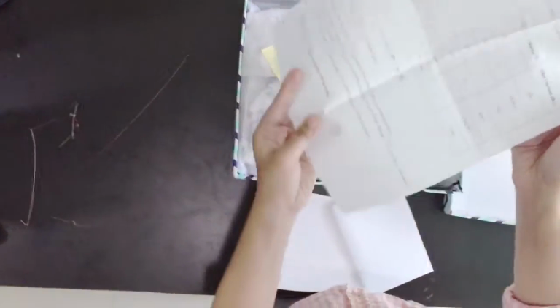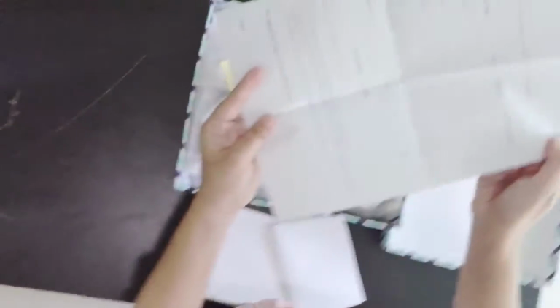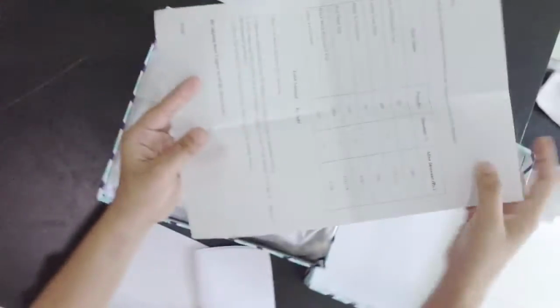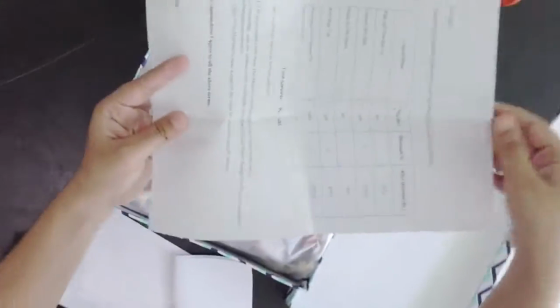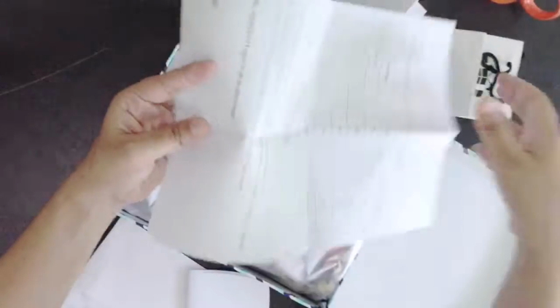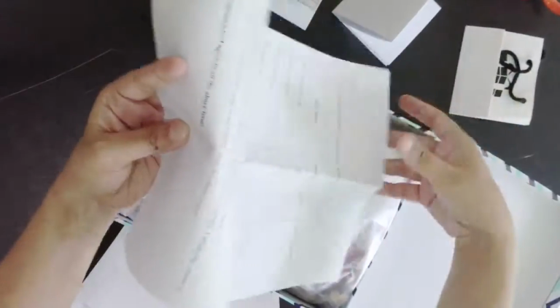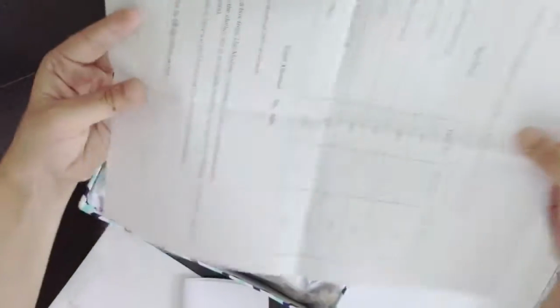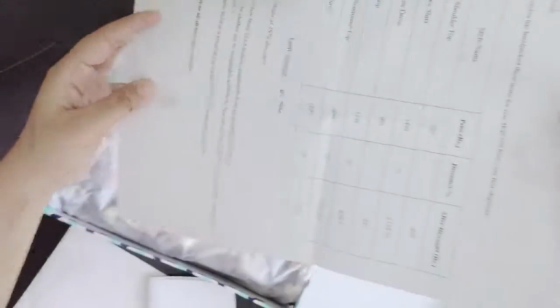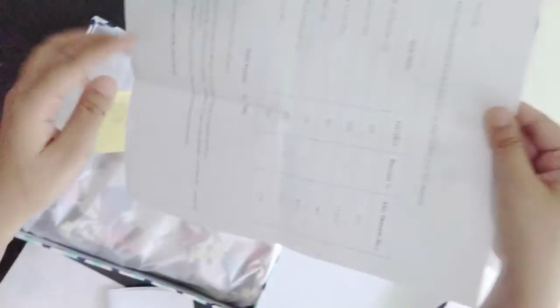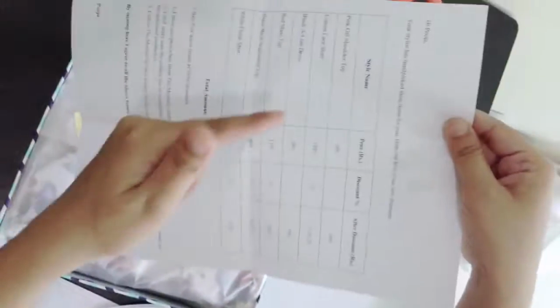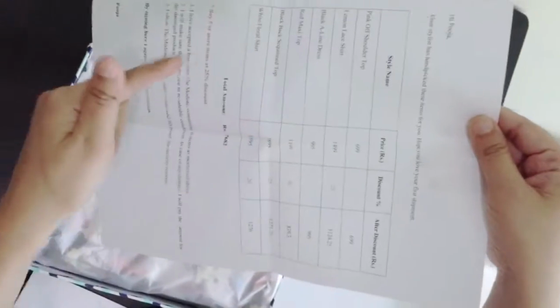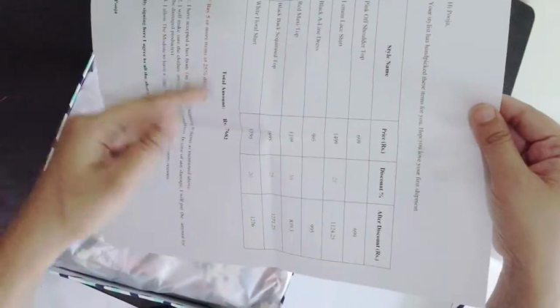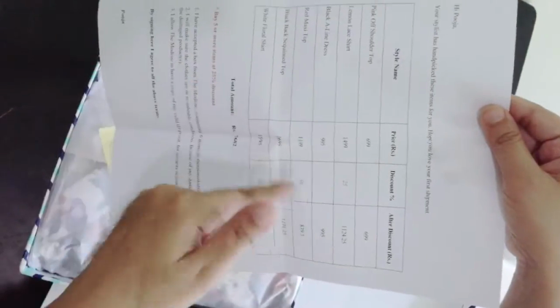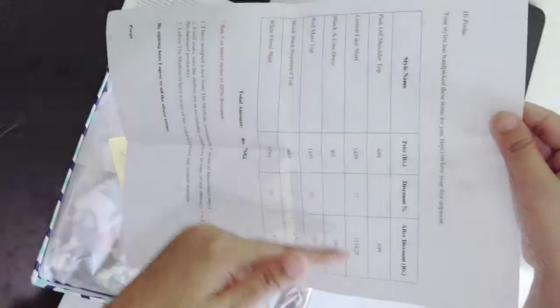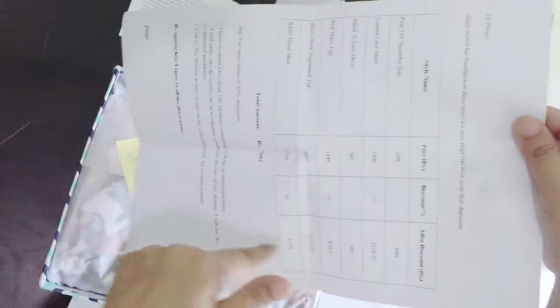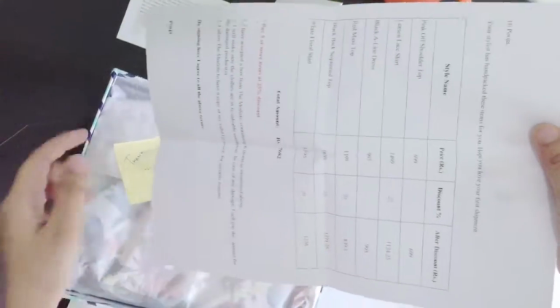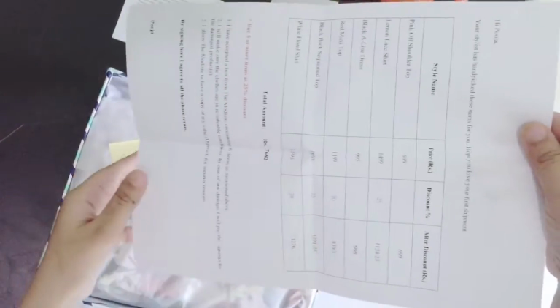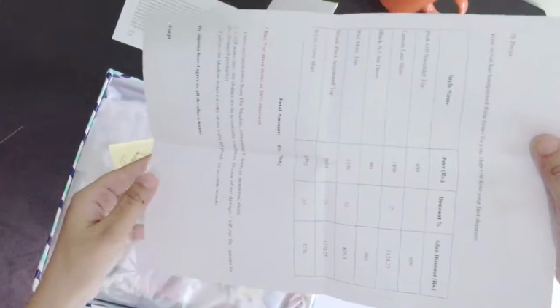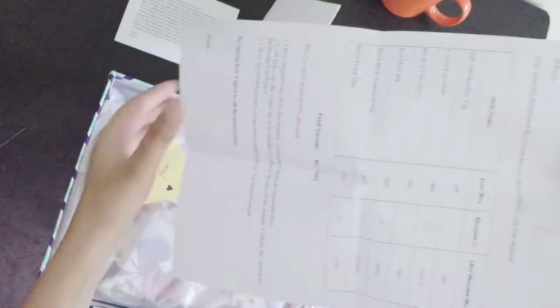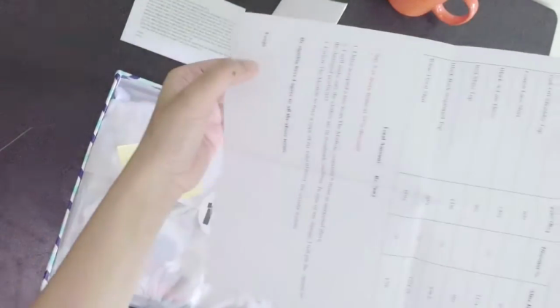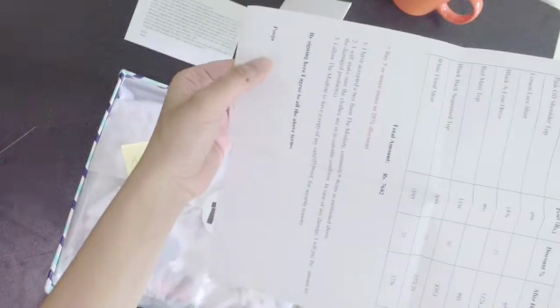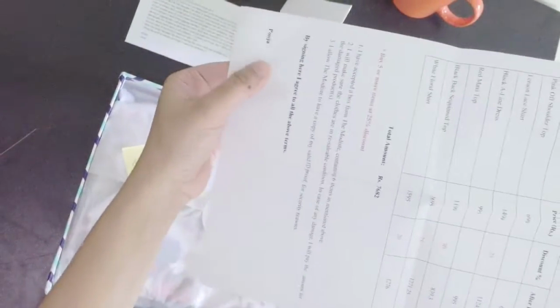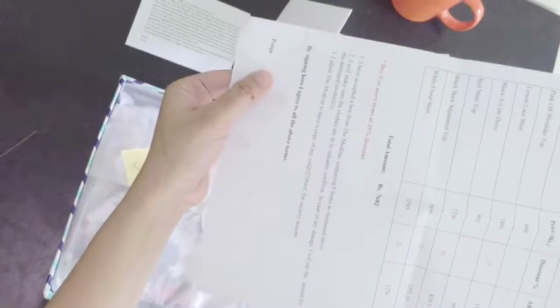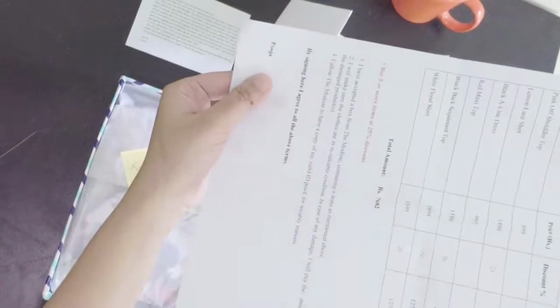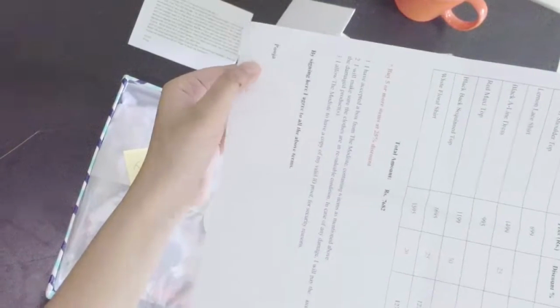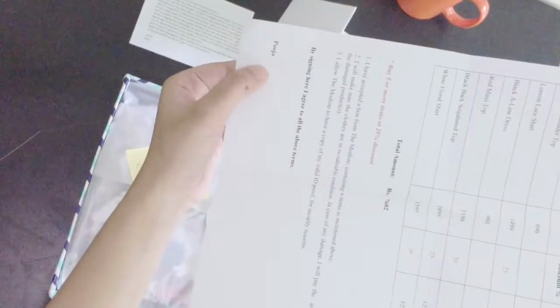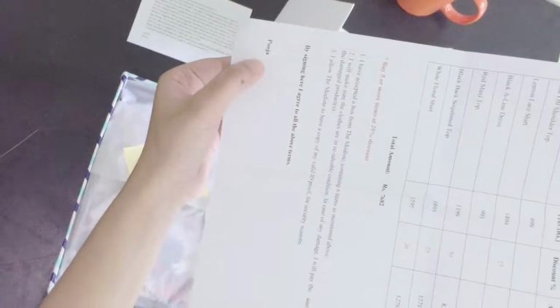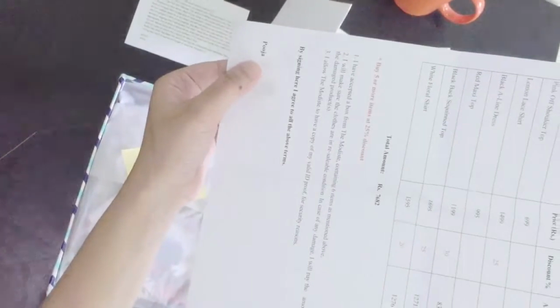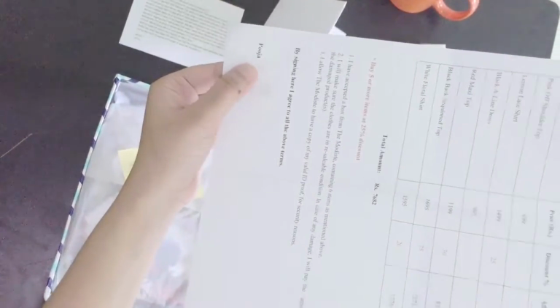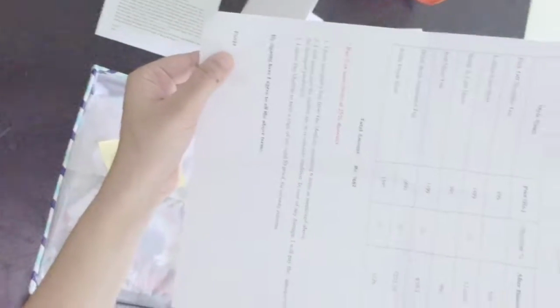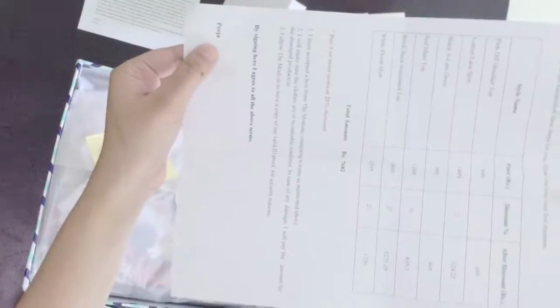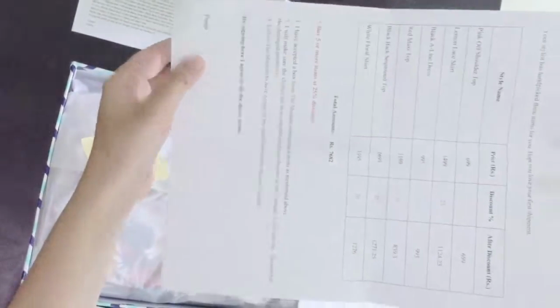This is an invoice where all the items, price, and discounts are listed. Once the delivery boy delivers it to the customer, she has to put her signature here.